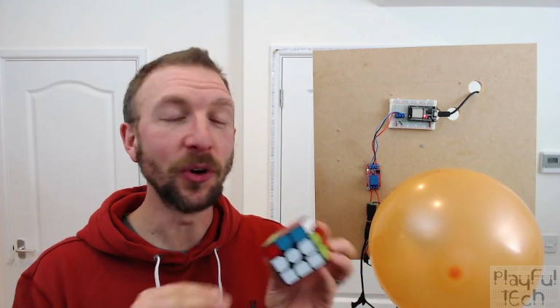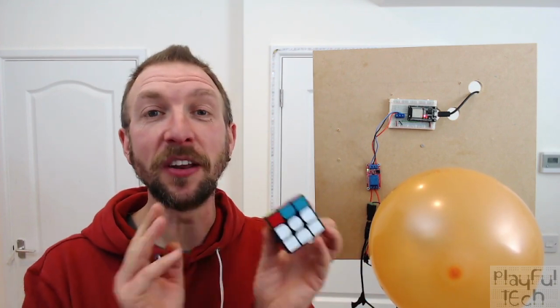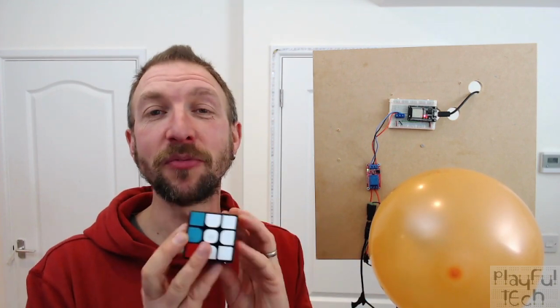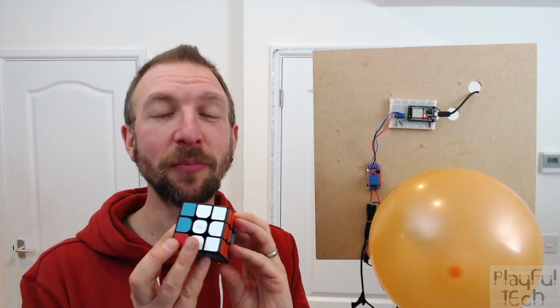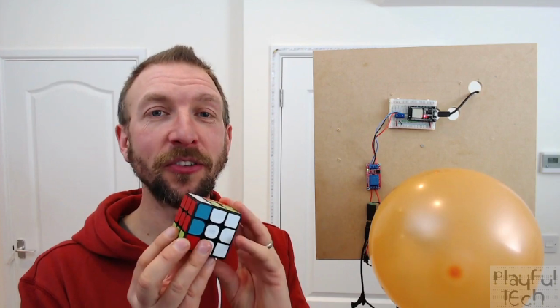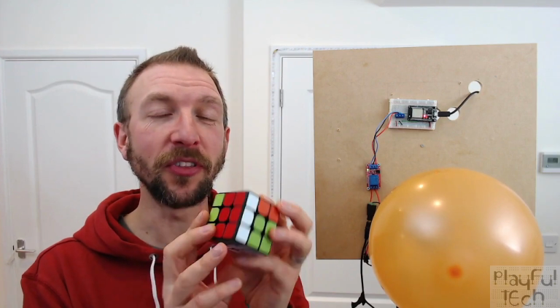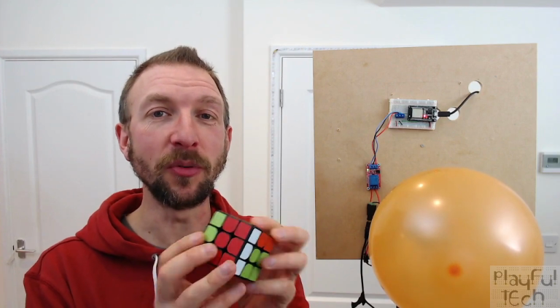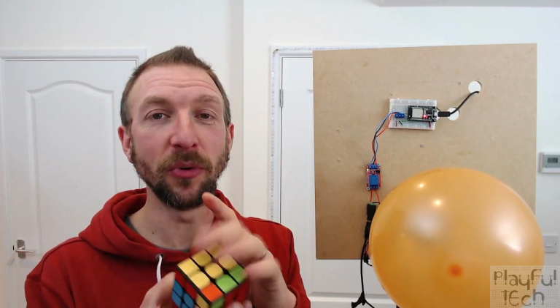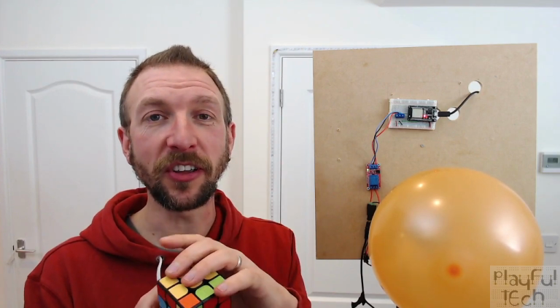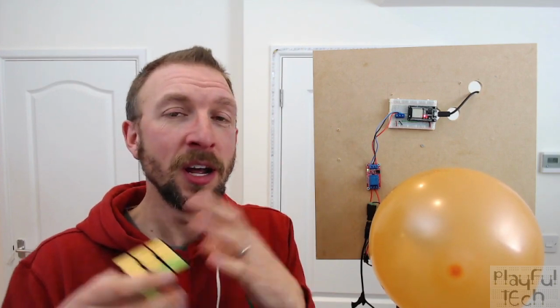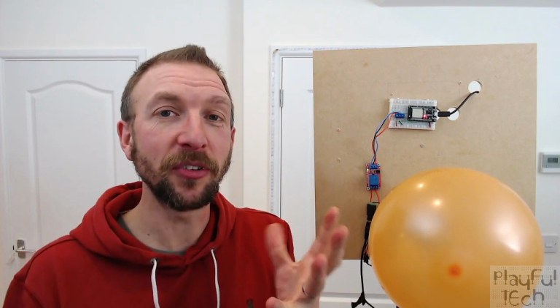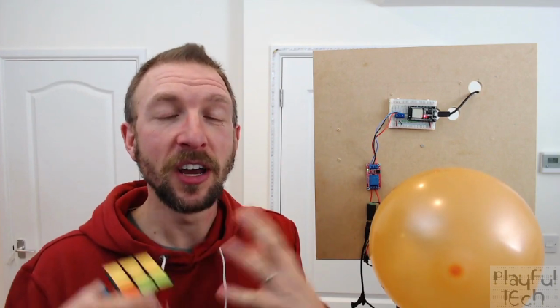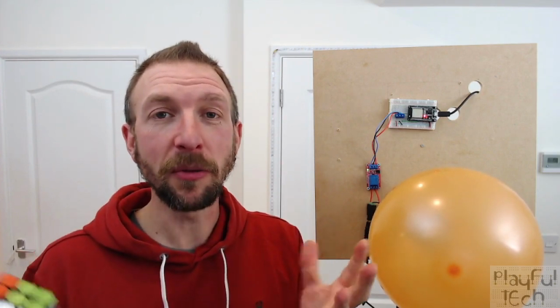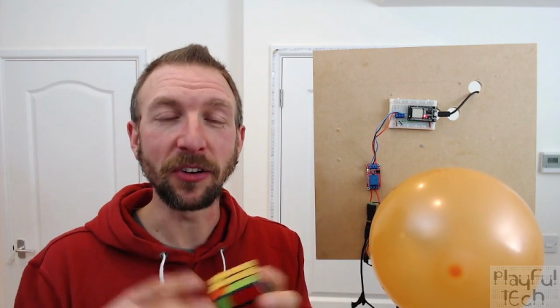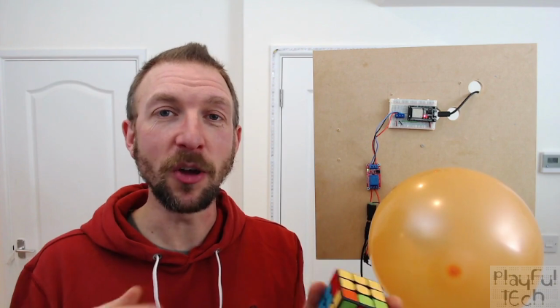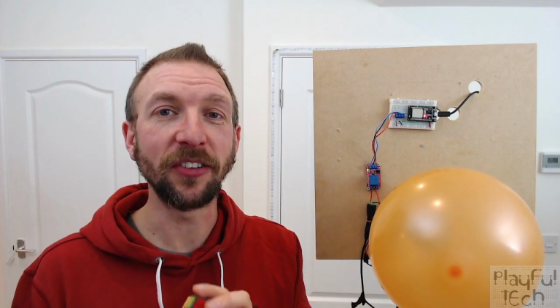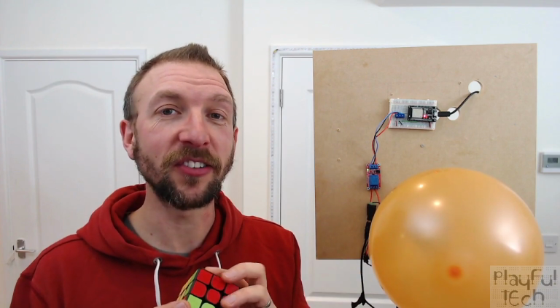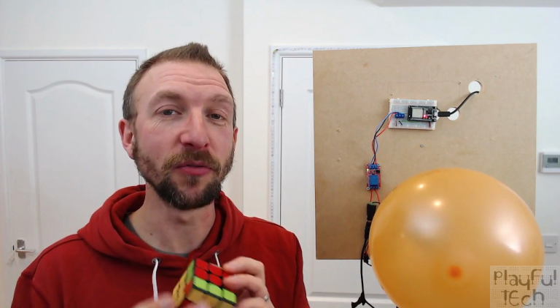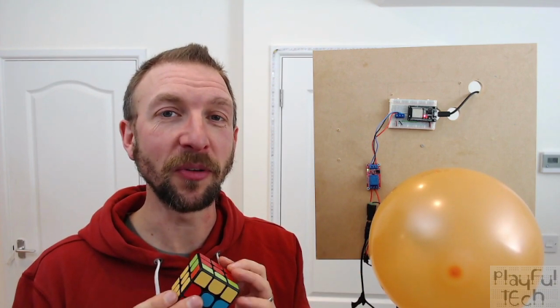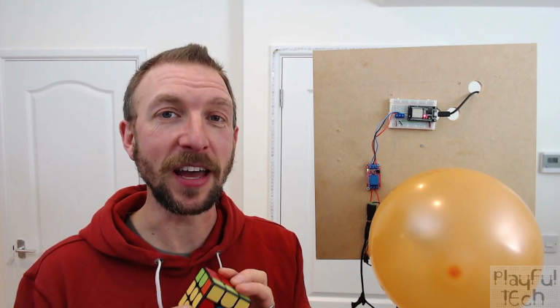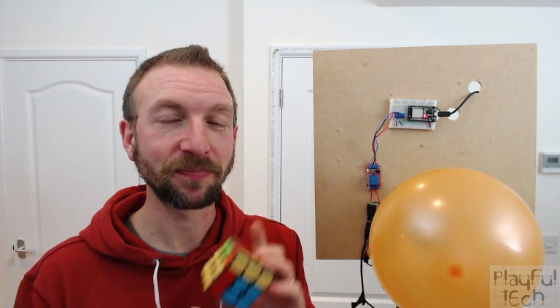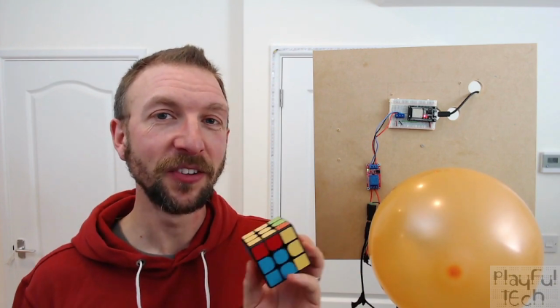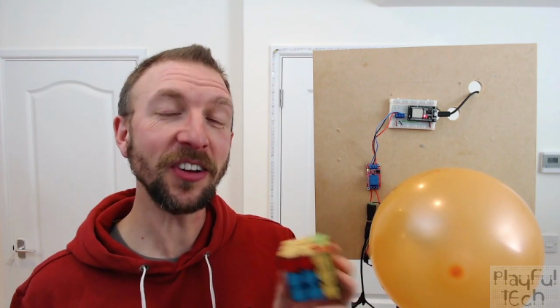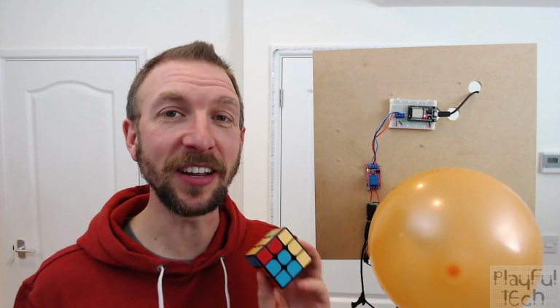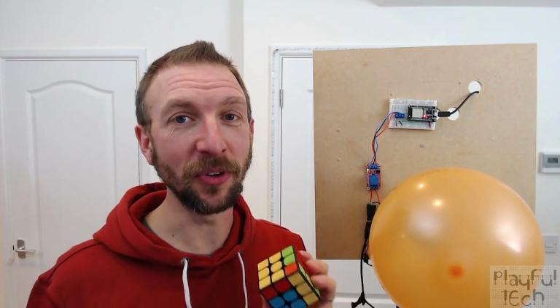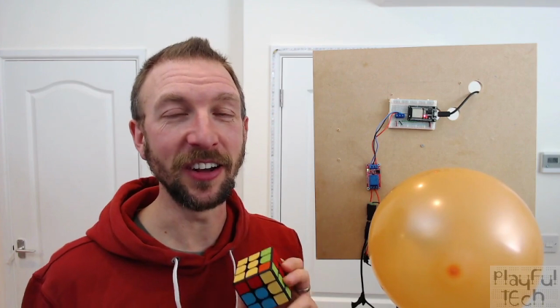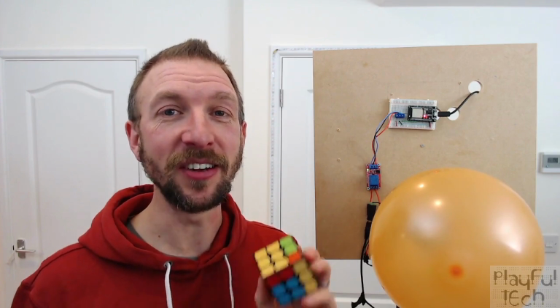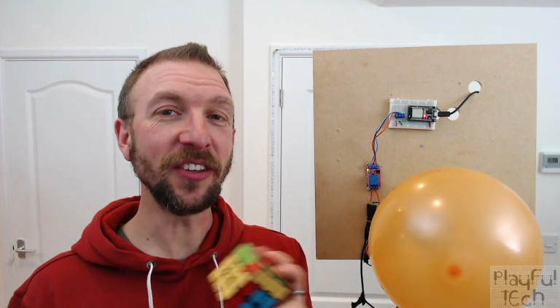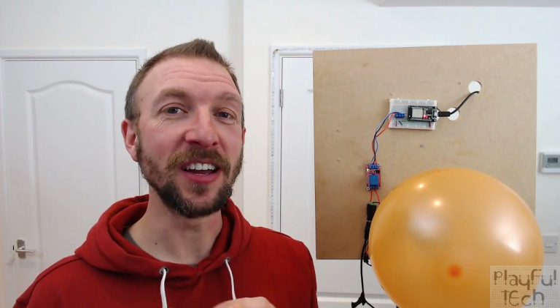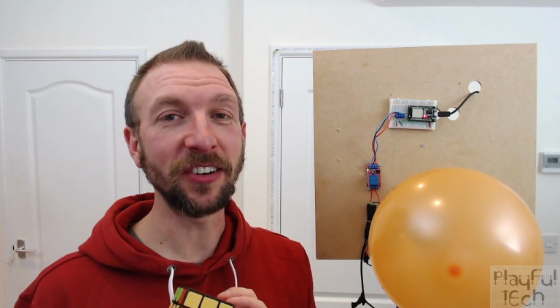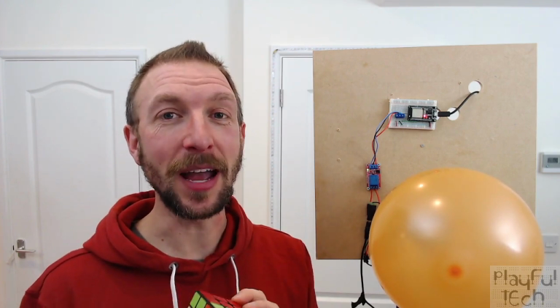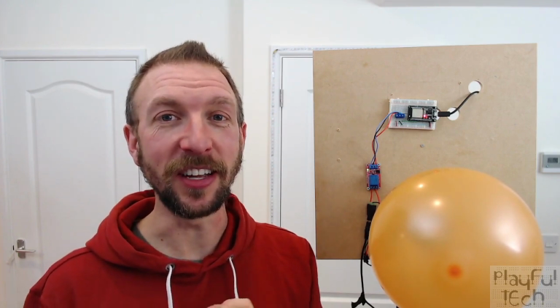Or in an escape room, if players solved the cube or one side of it, it could unlock a mag lock and open access to the next area. It turned out it actually wasn't that hard to do, and in this video I'm going to show you how I did it.